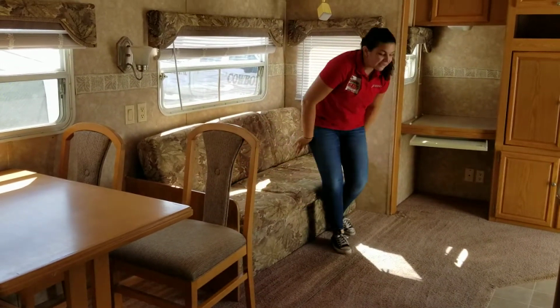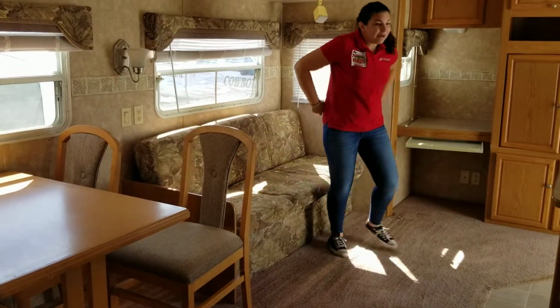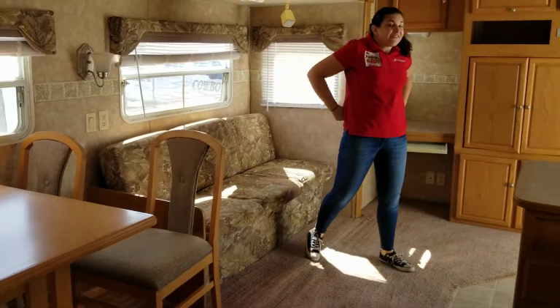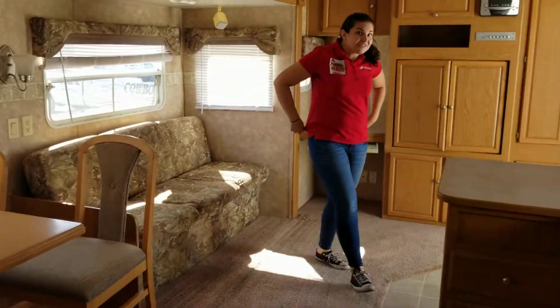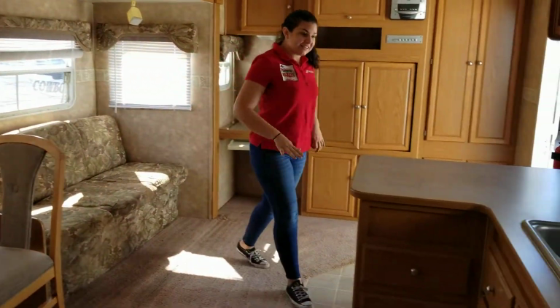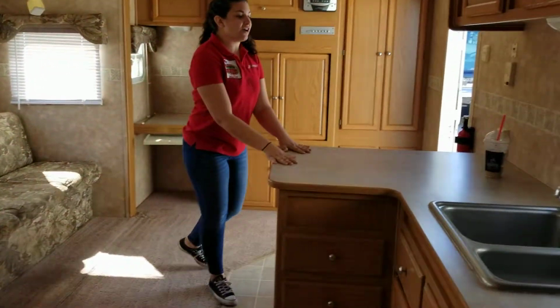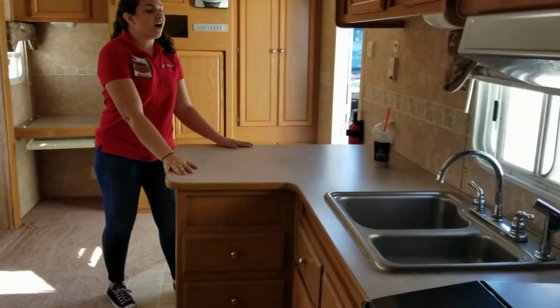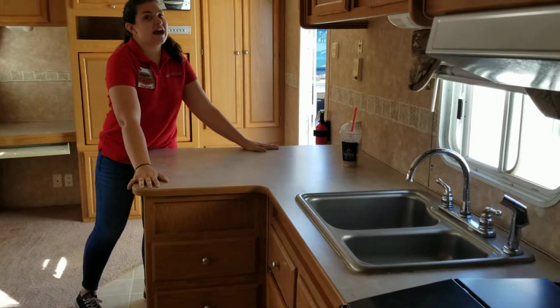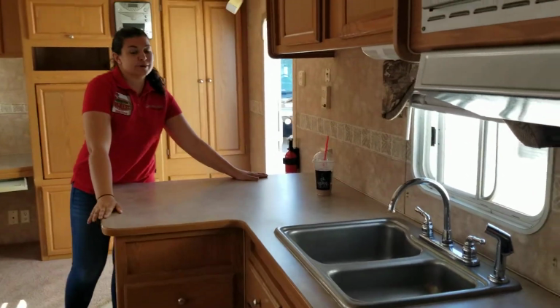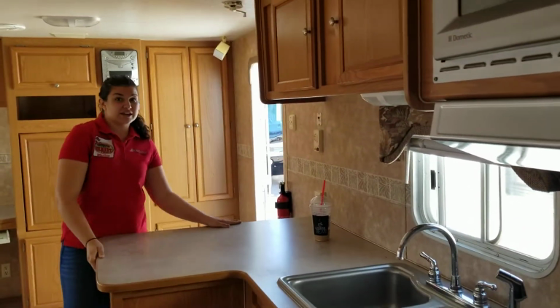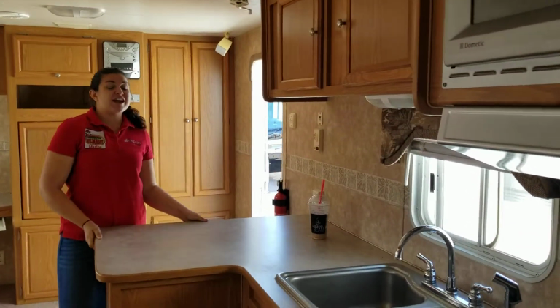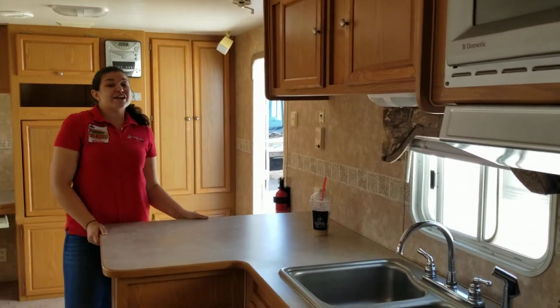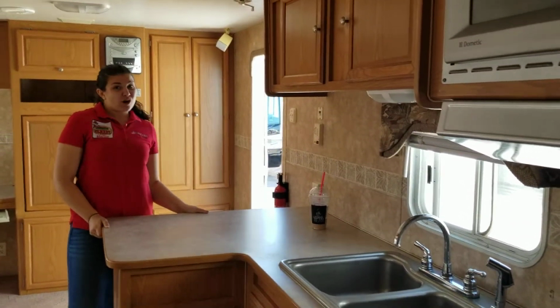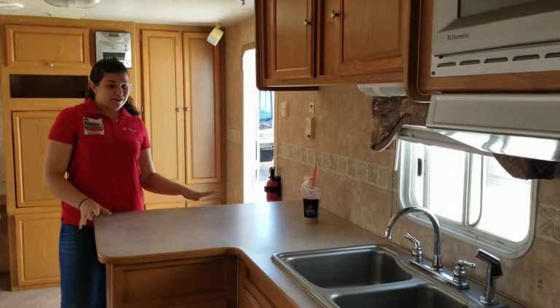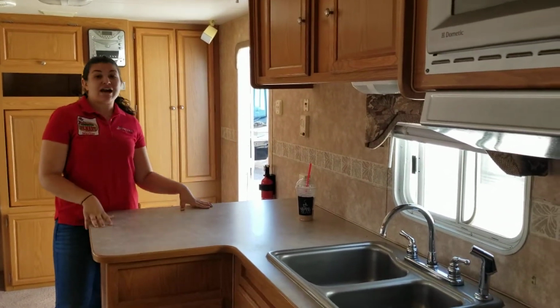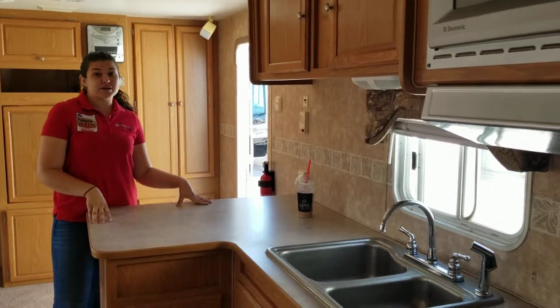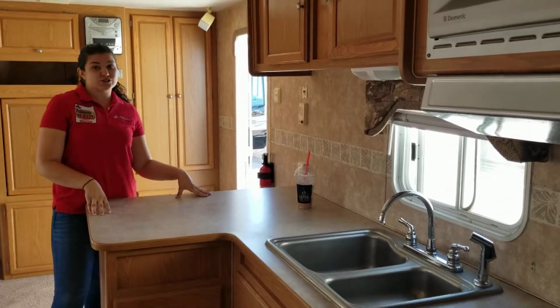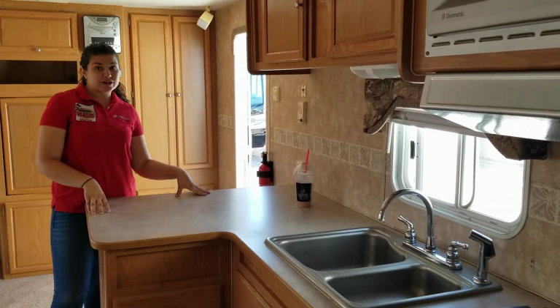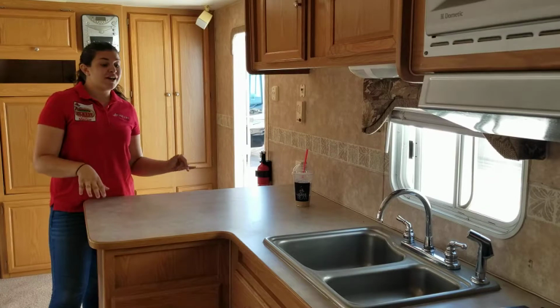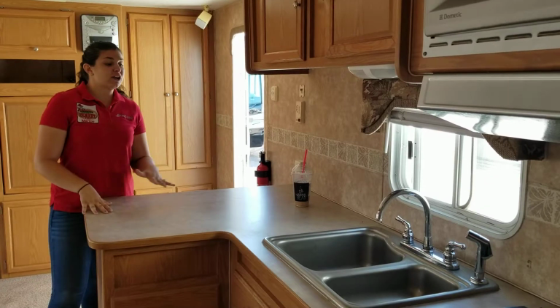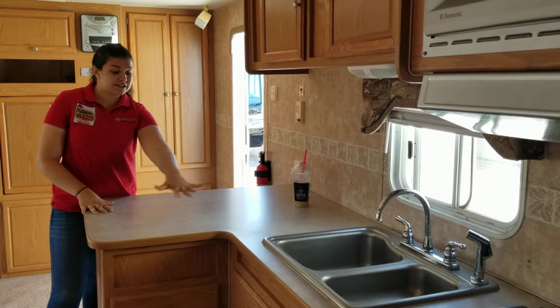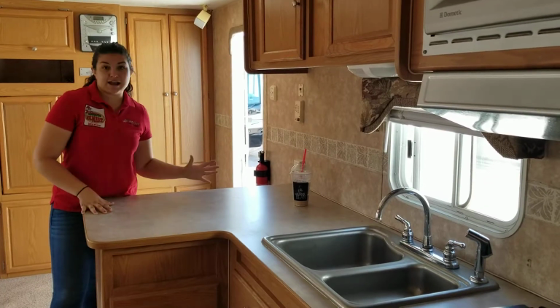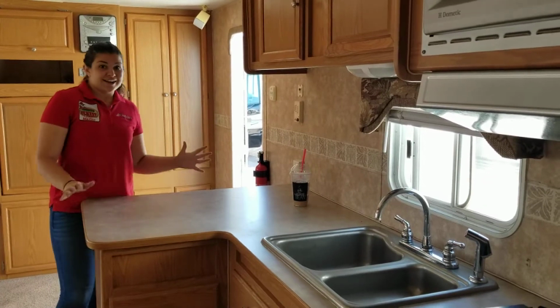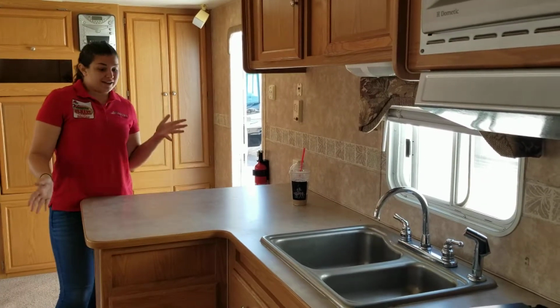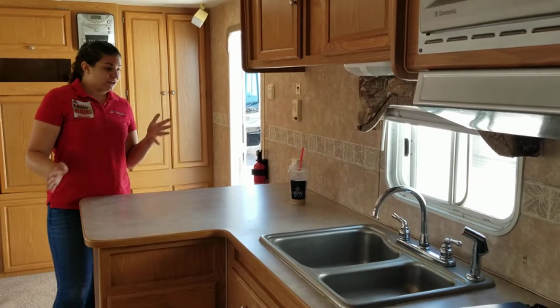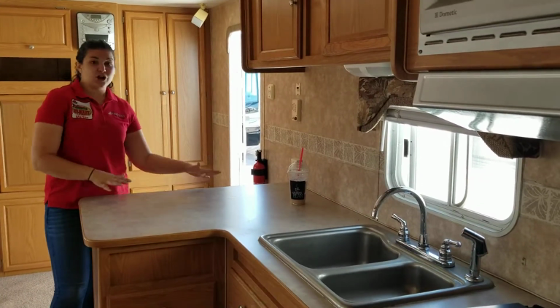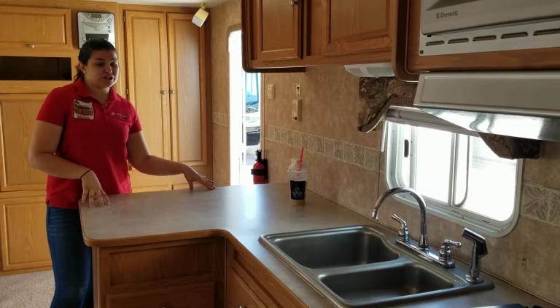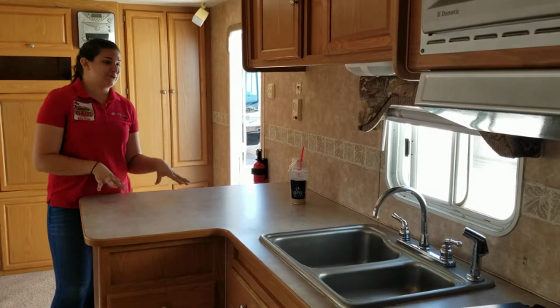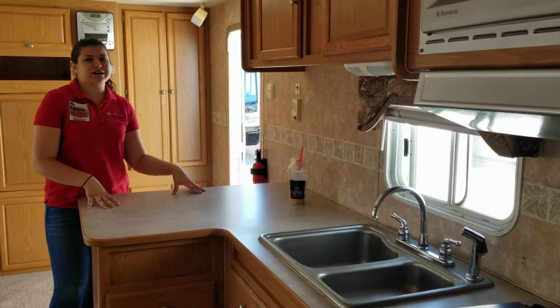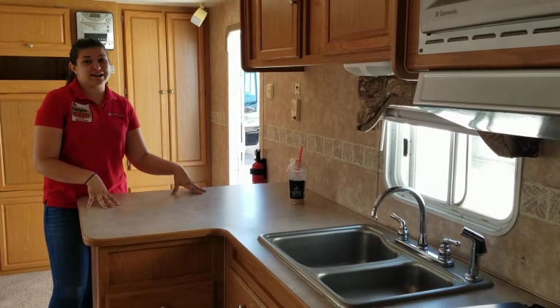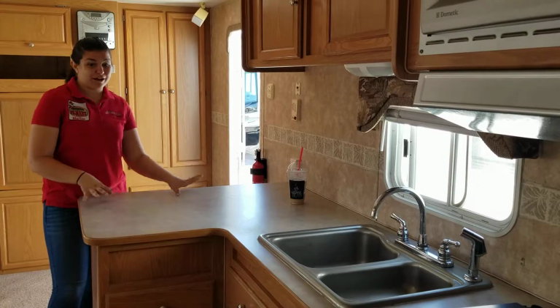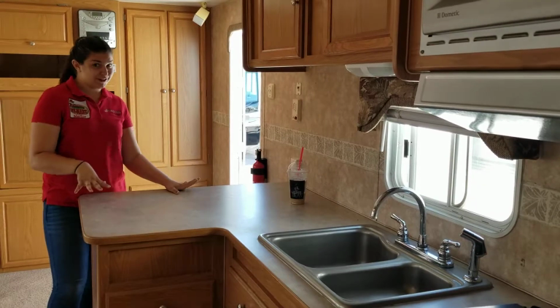My favorite thing in this is all this counter space in the kitchen. It is so rare to have counter space in a travel trailer, let alone this much. Like, you can do so much here. This is almost as much counter space as I have in my house — it's ridiculous.